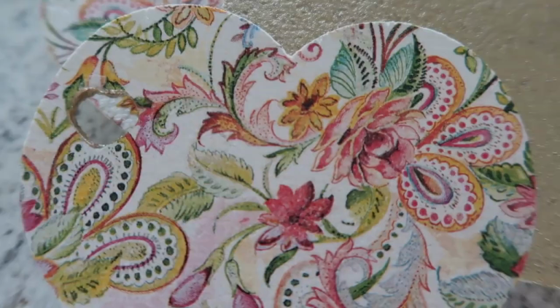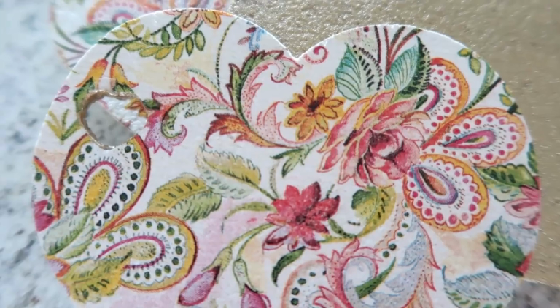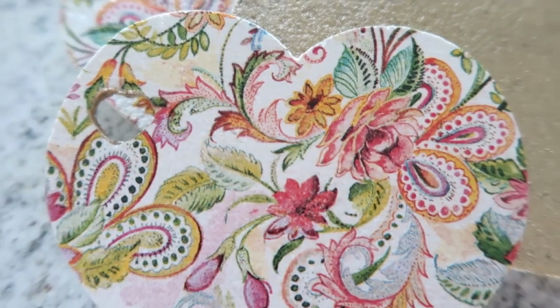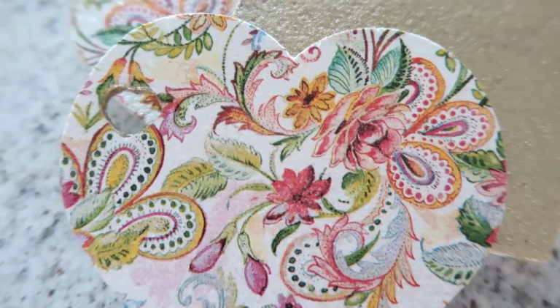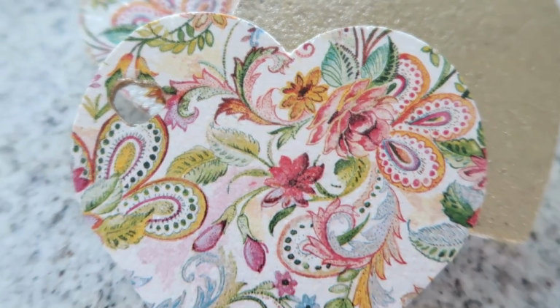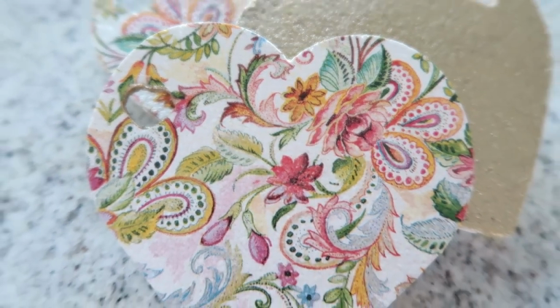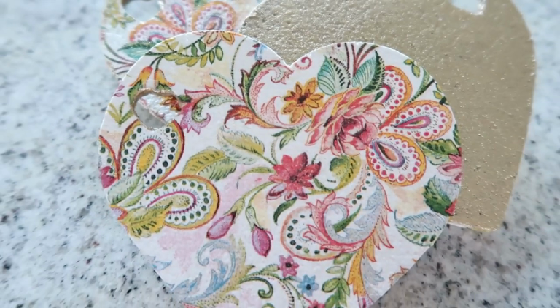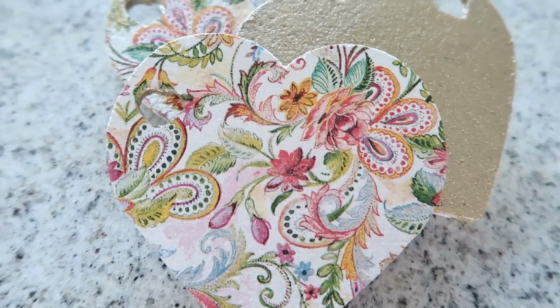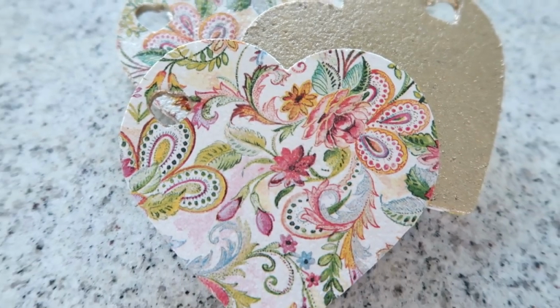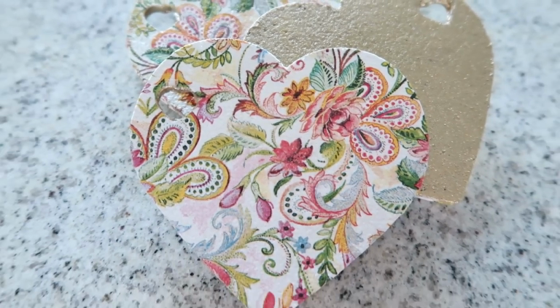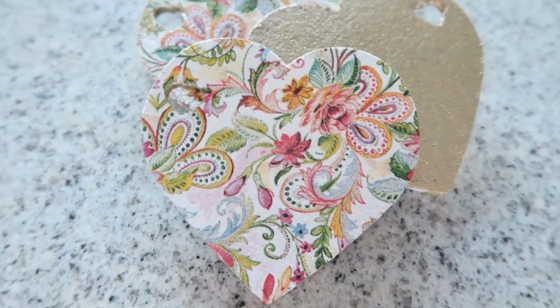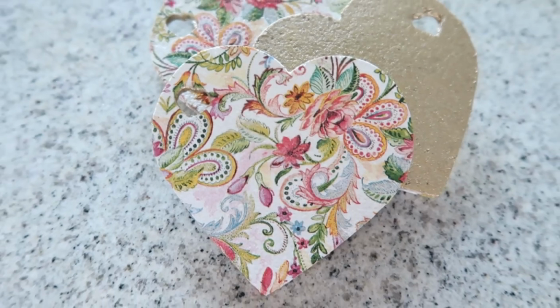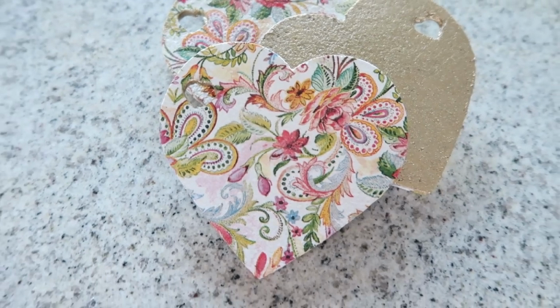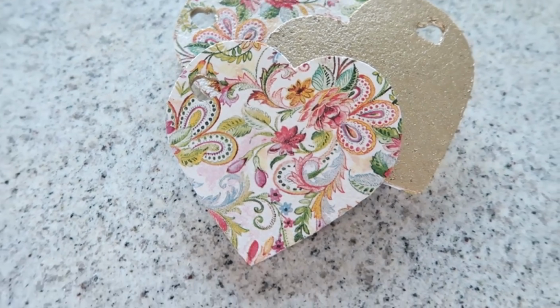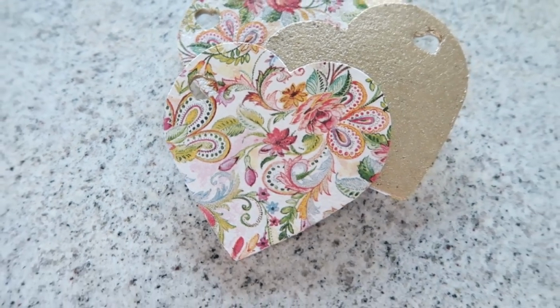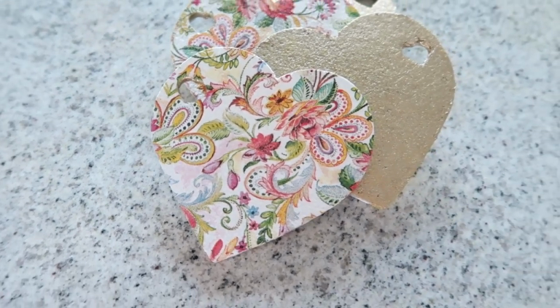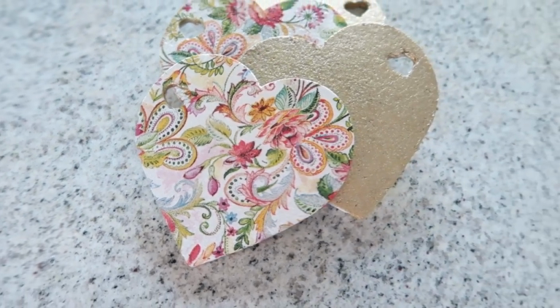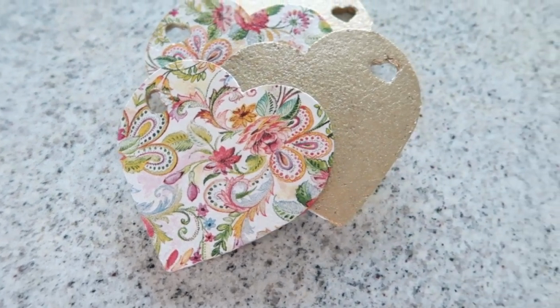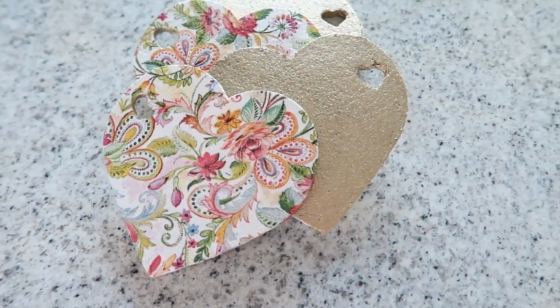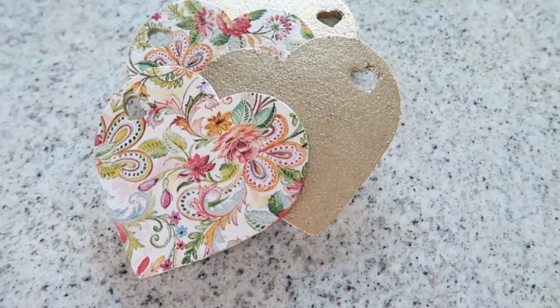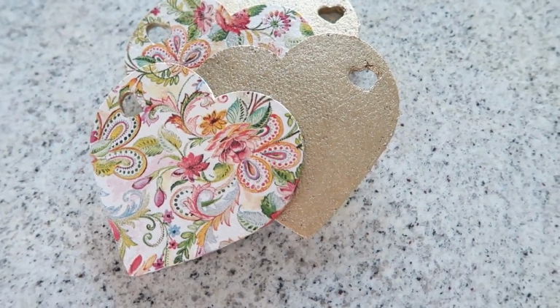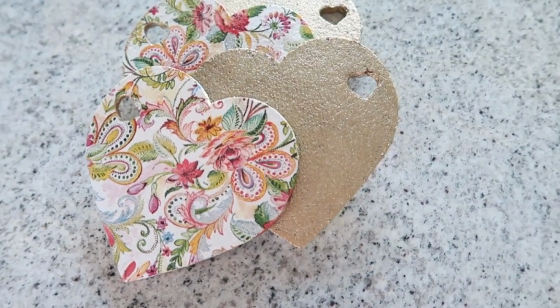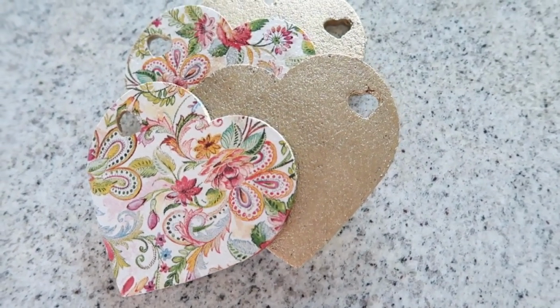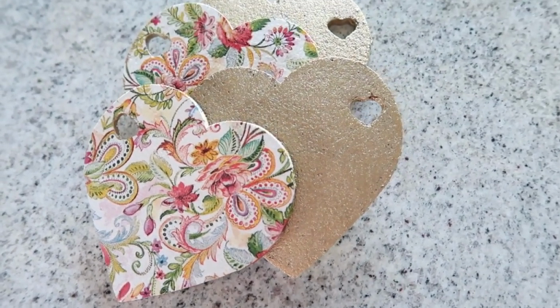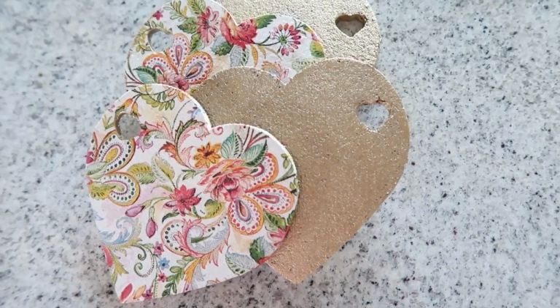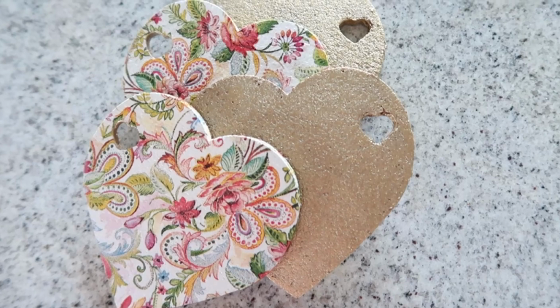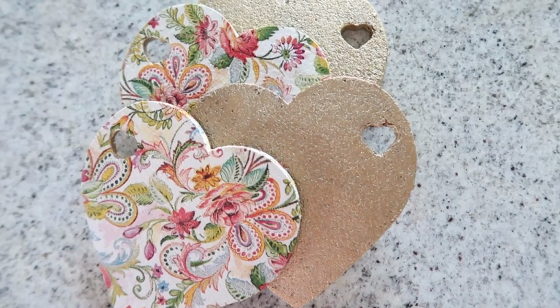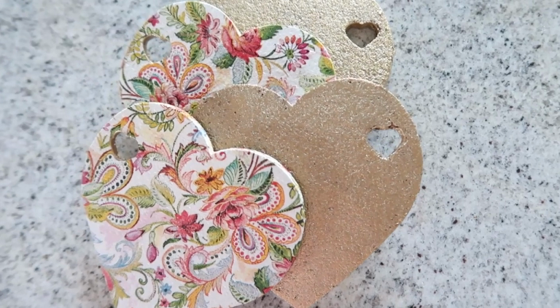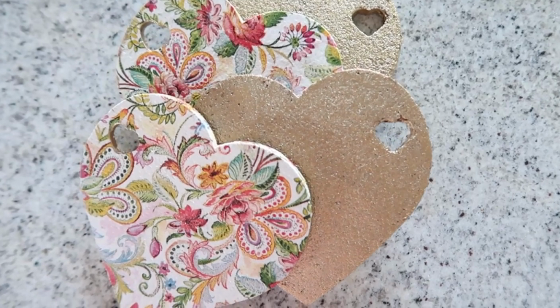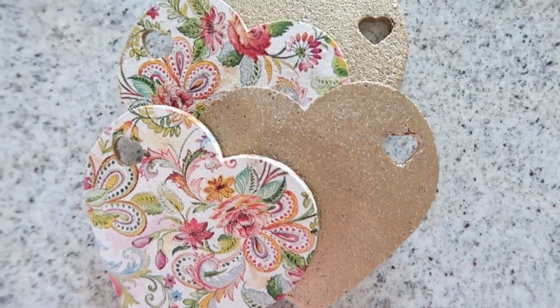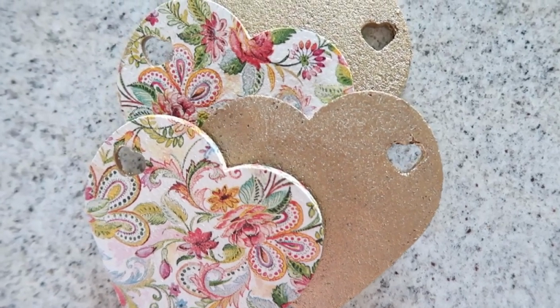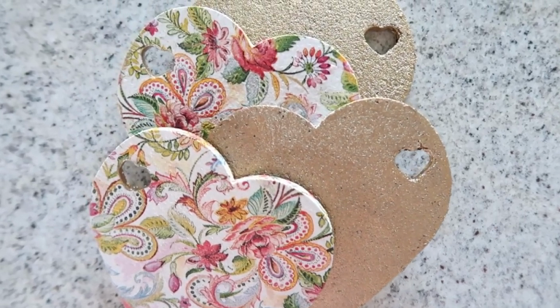And these little beauties are done! What do you think about this little makeover? Let me know in the comments. Thank you for watching and see you next time!